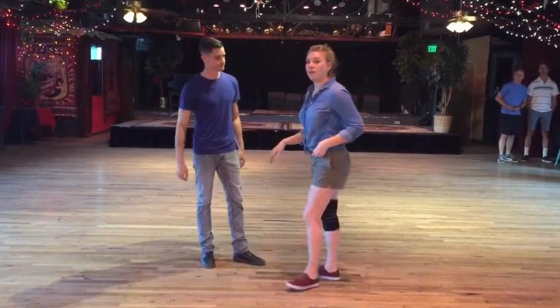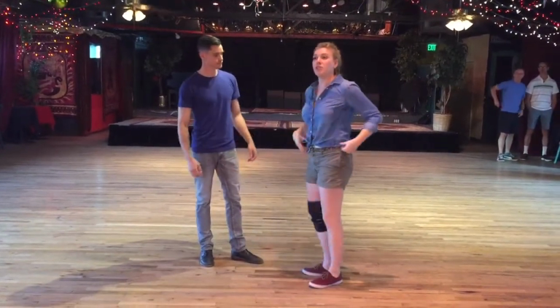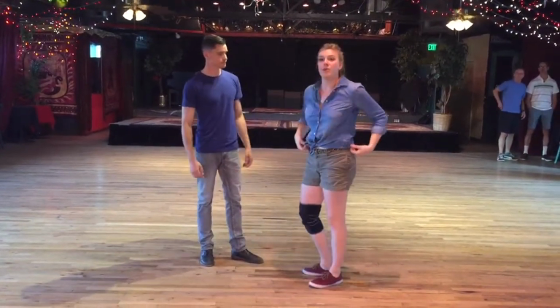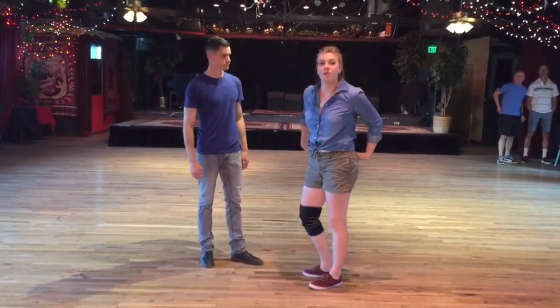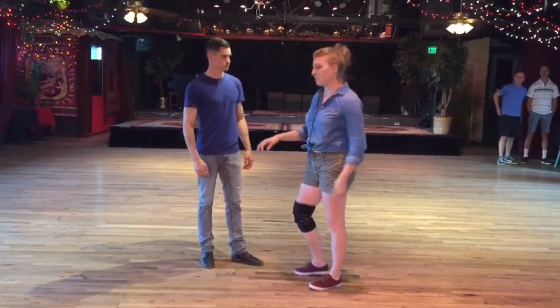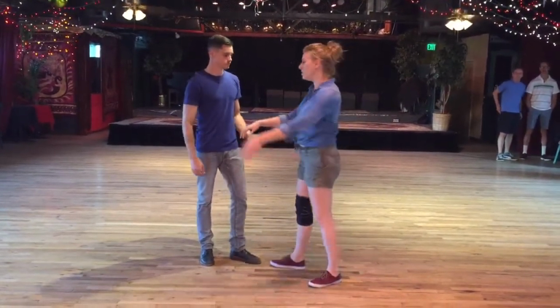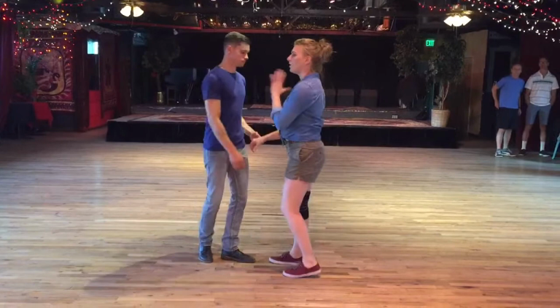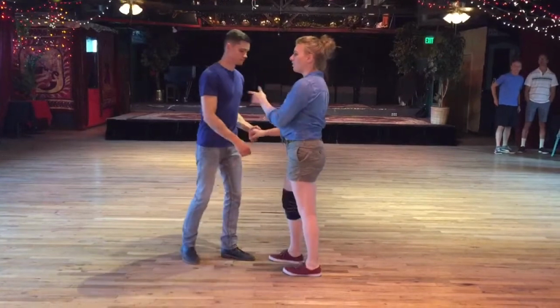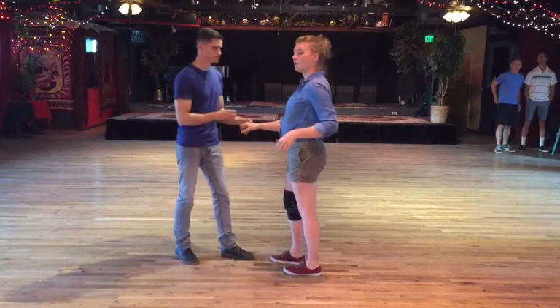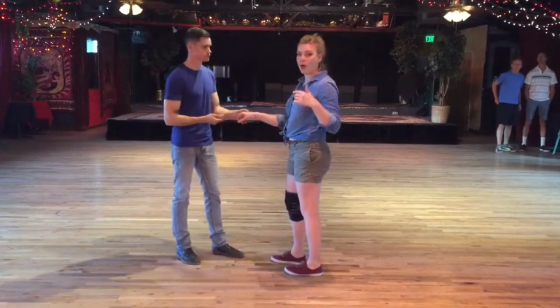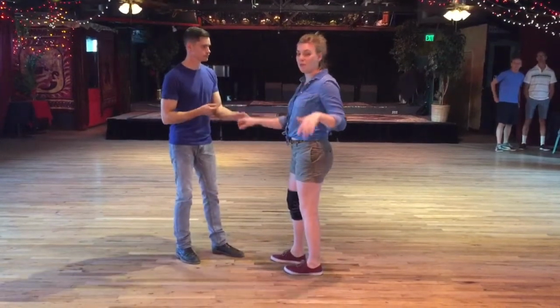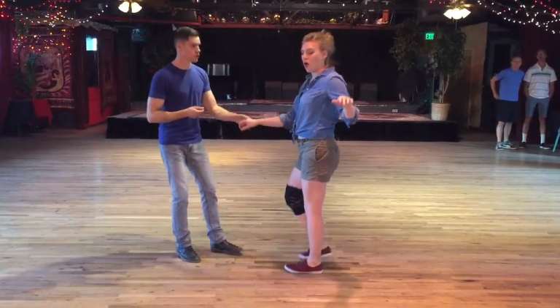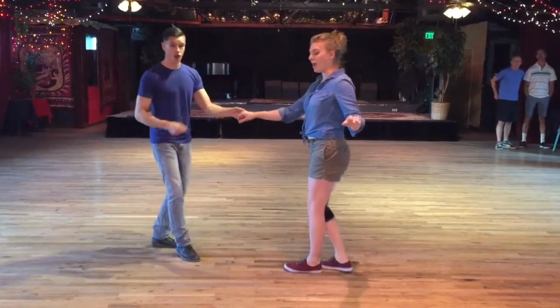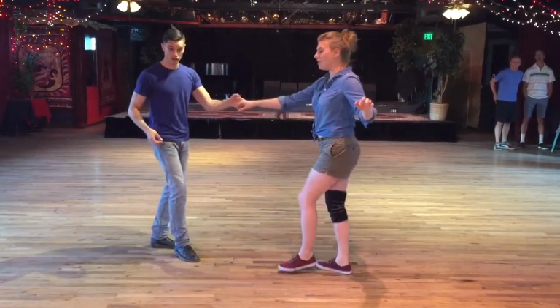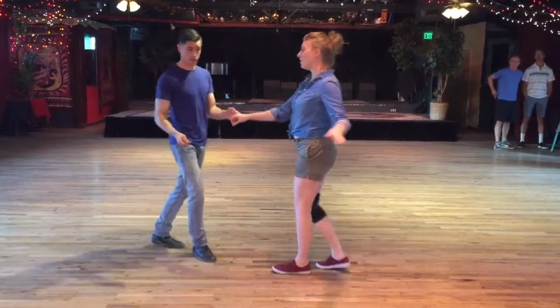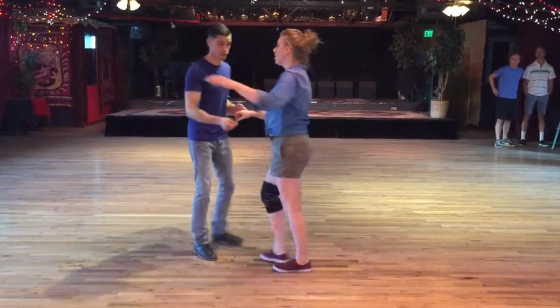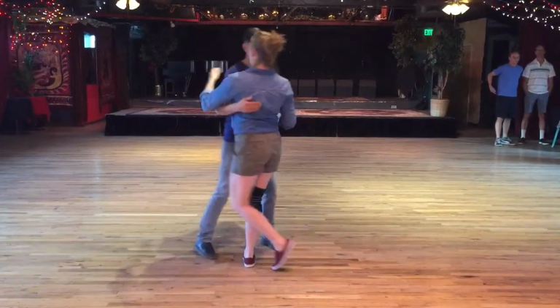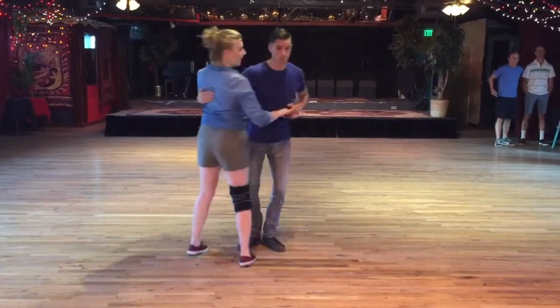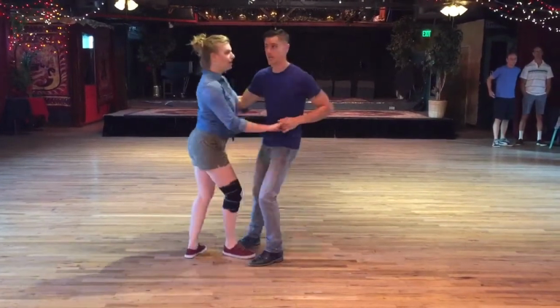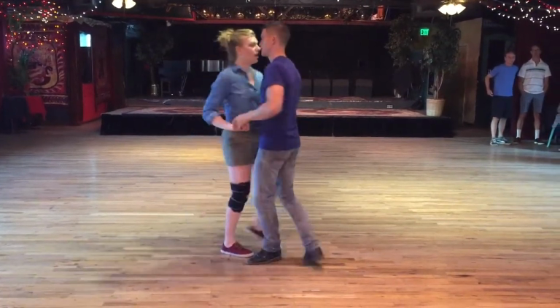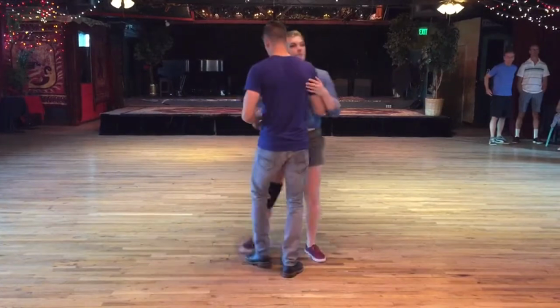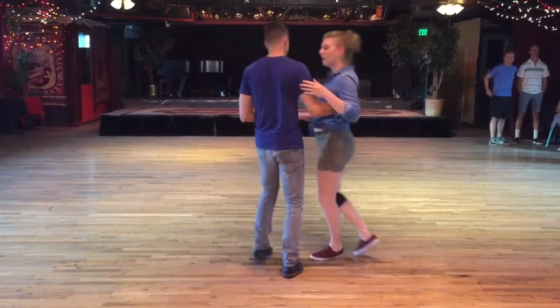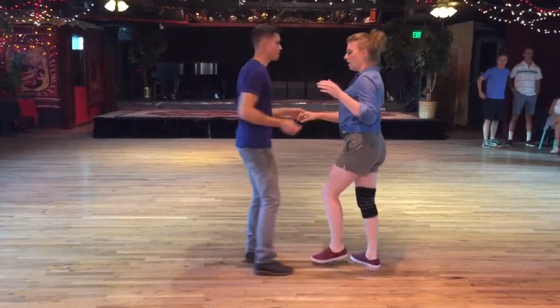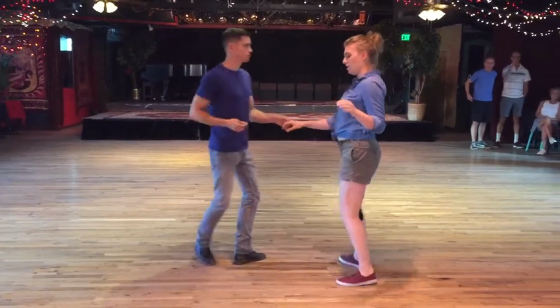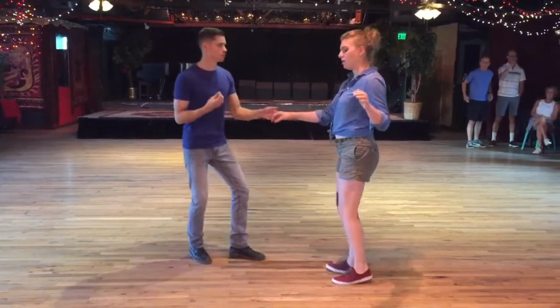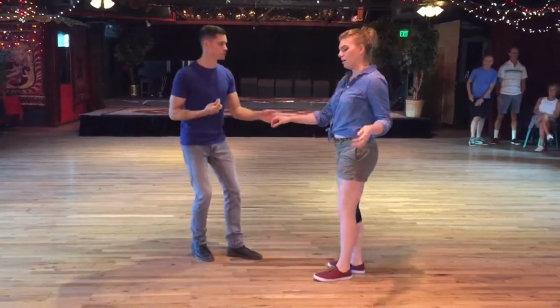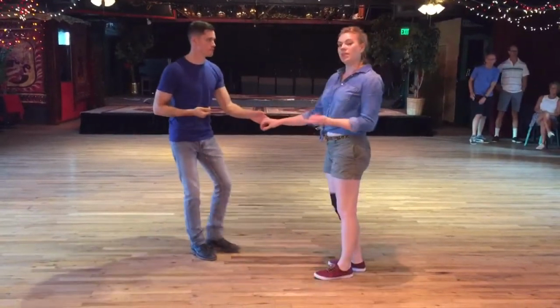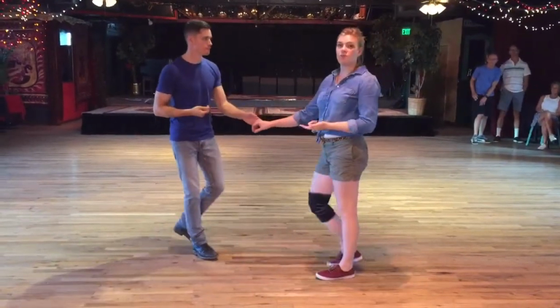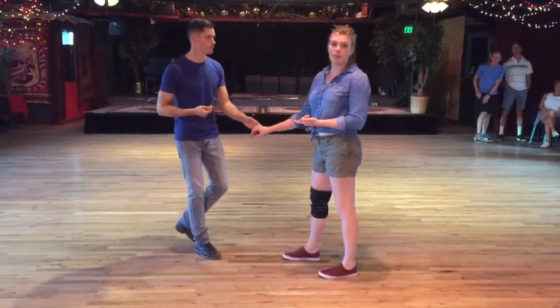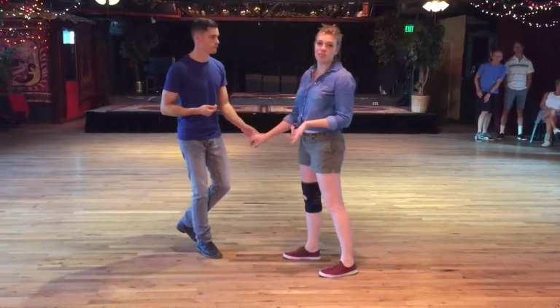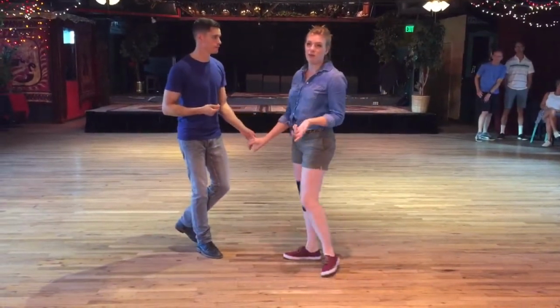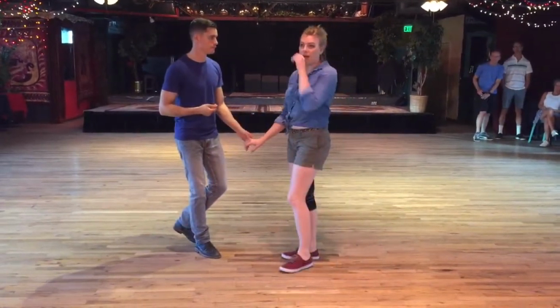Then we do our two swing outs from open position, so we're across from each other, we rock step away, and then together: step, triple step, step, step, triple step. Leaders, remembering to release the arm around five.